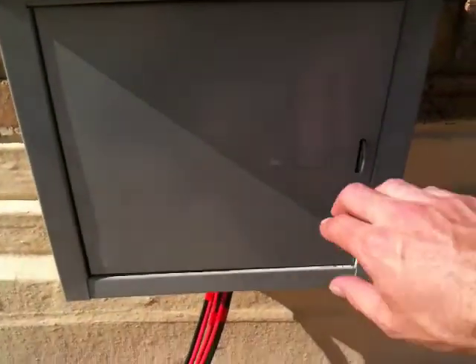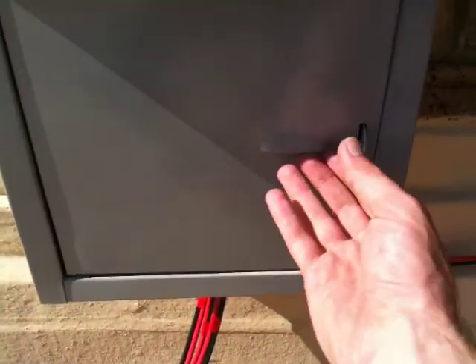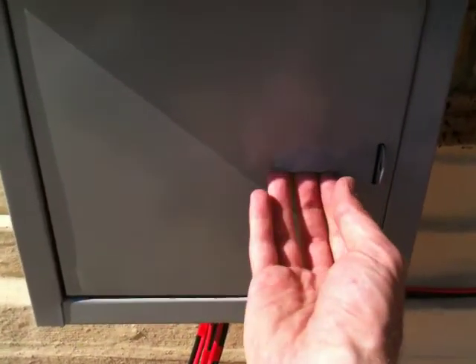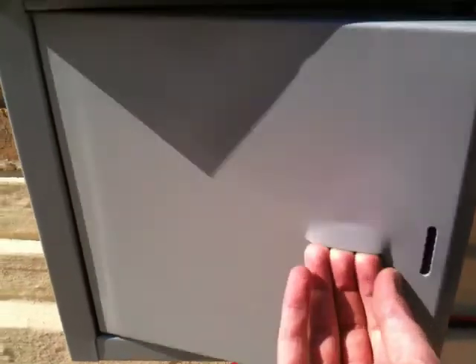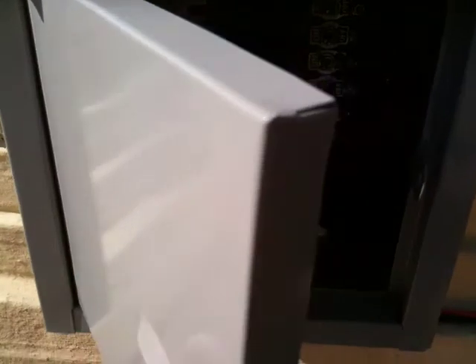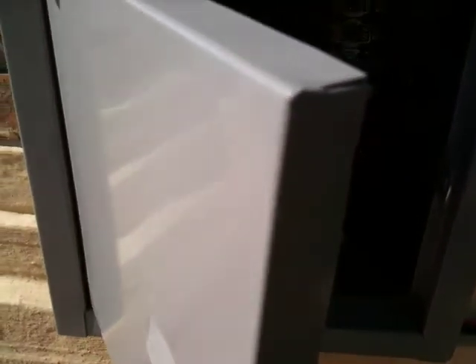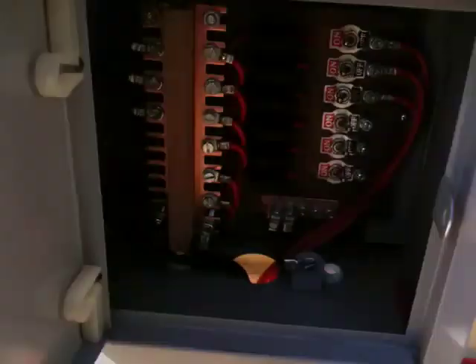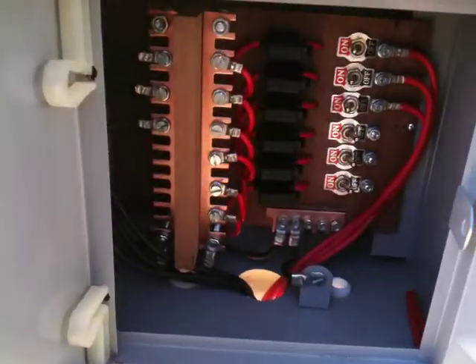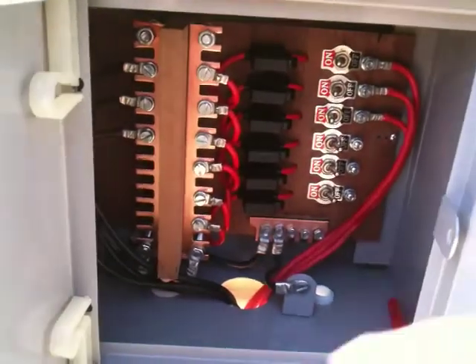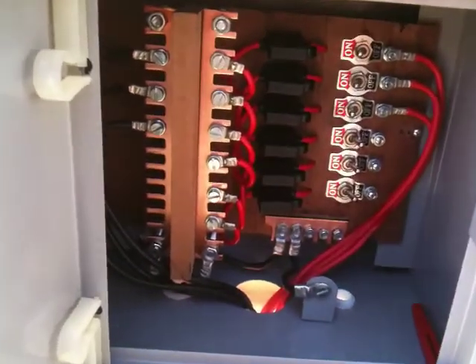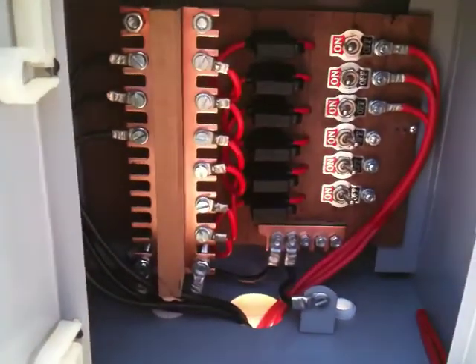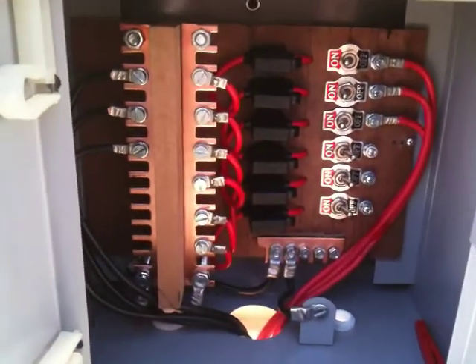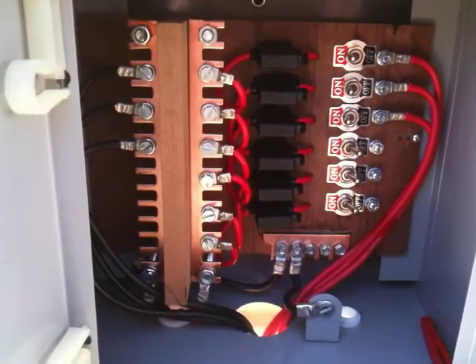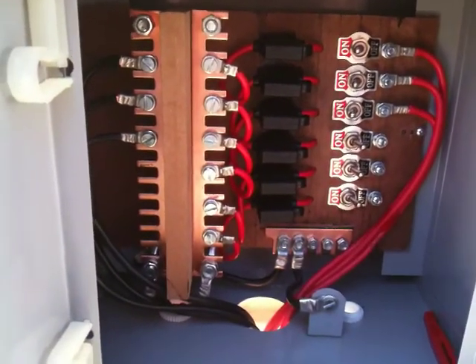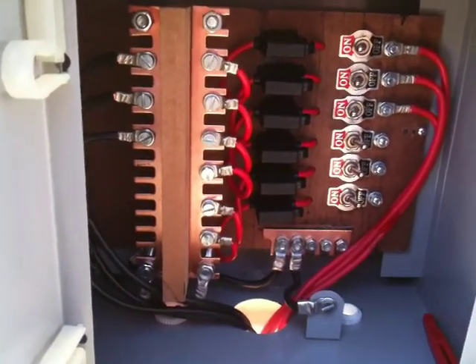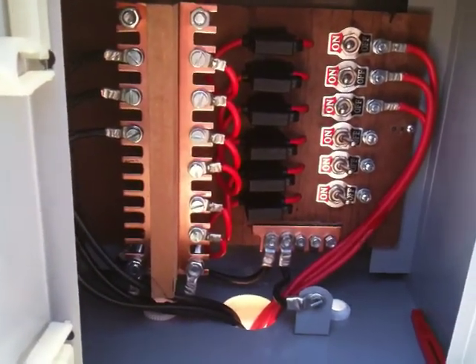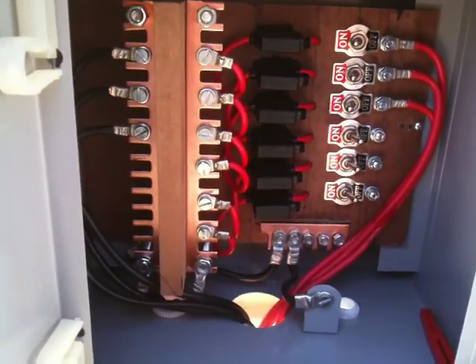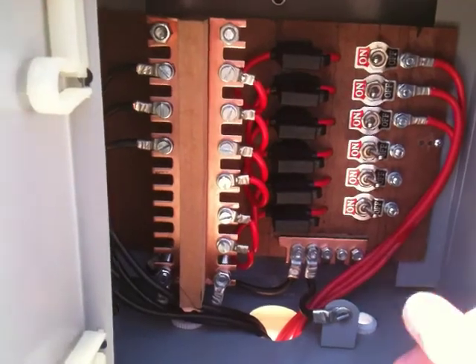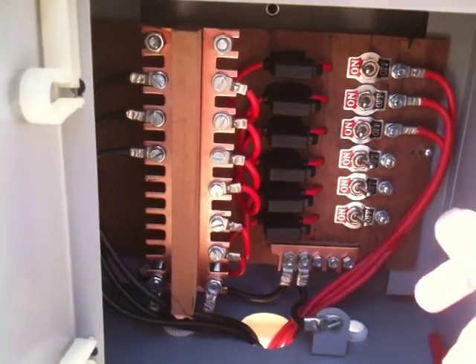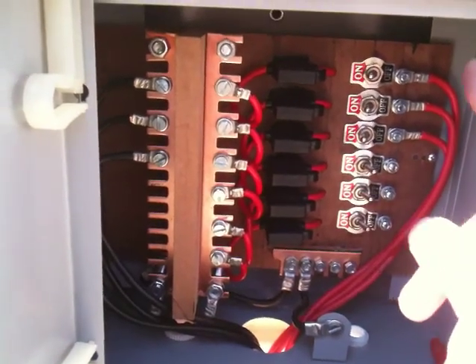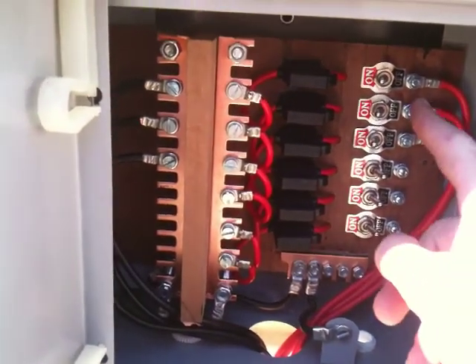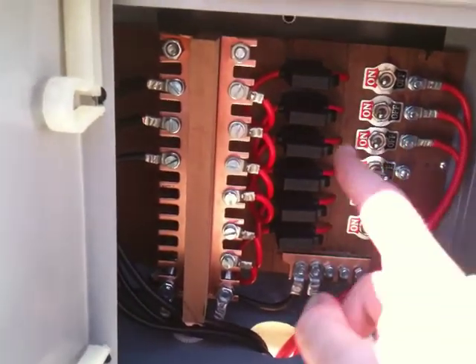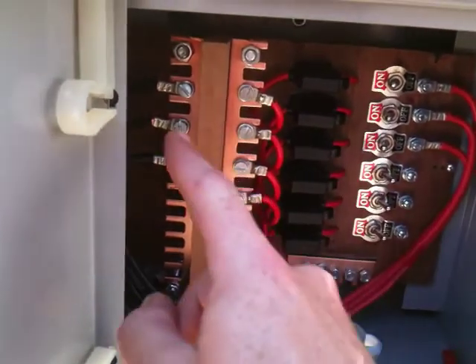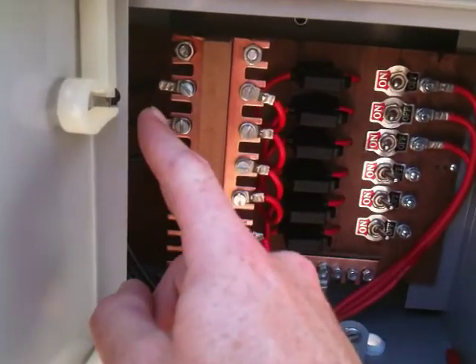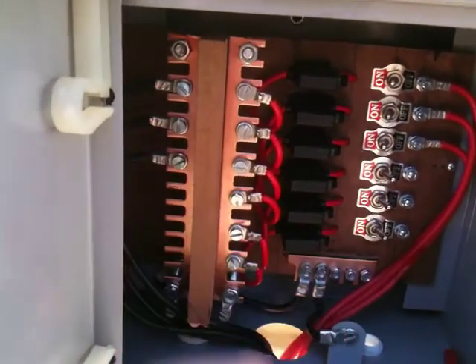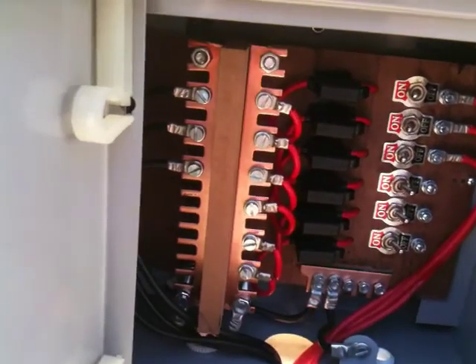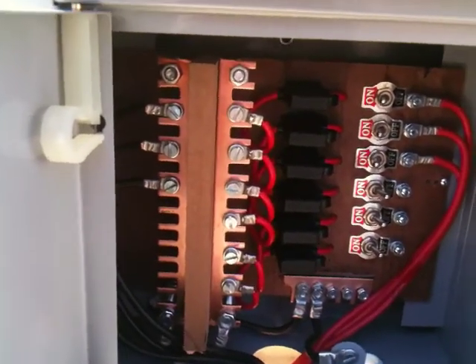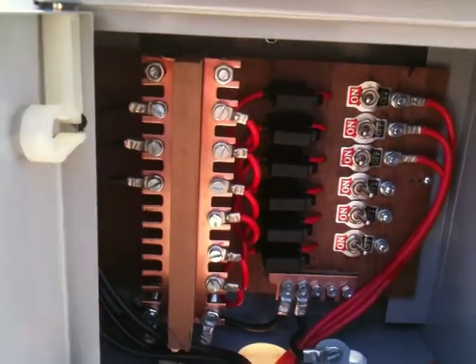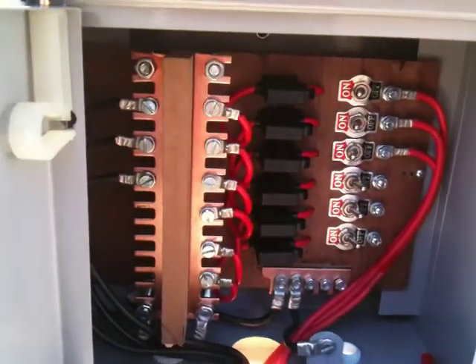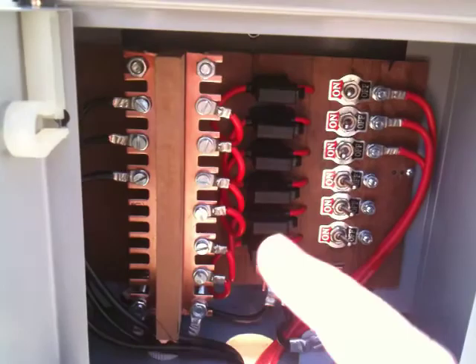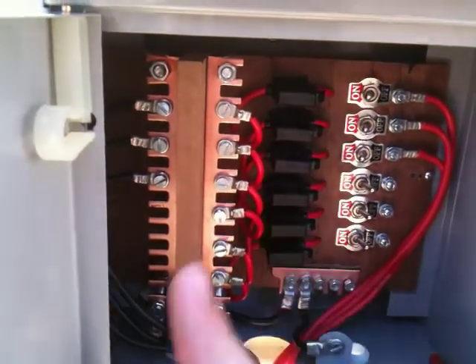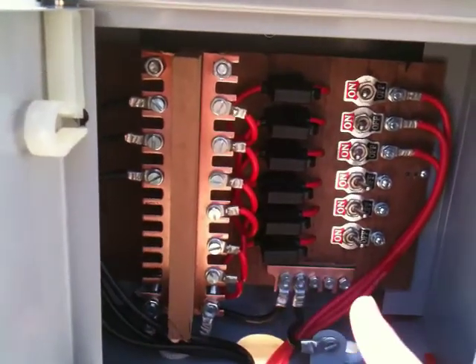I made the combiner box myself. You'll see the positives all run here and the negatives all run there. You'll notice this is a parallel configuration.